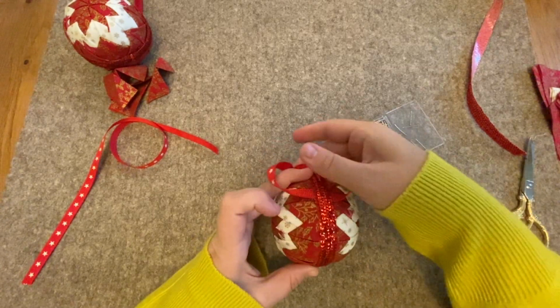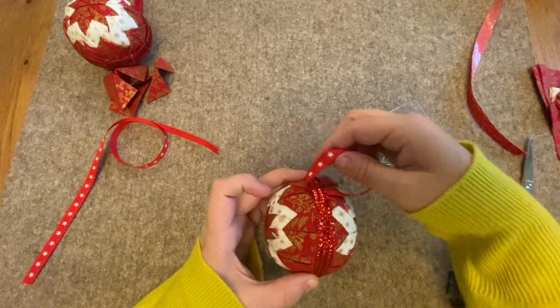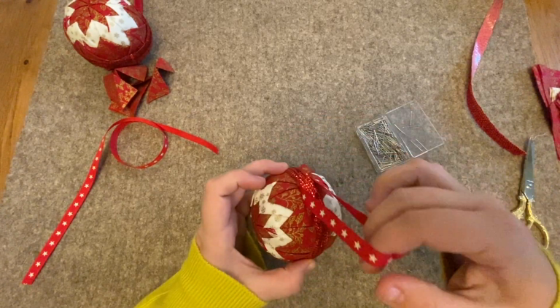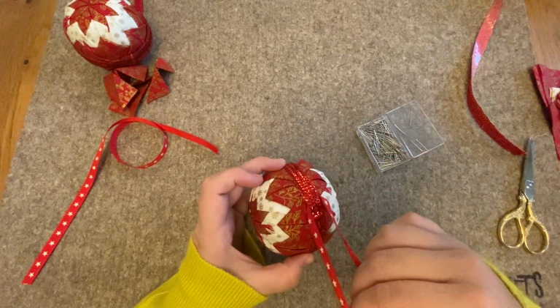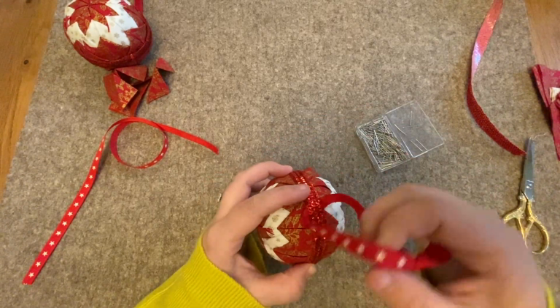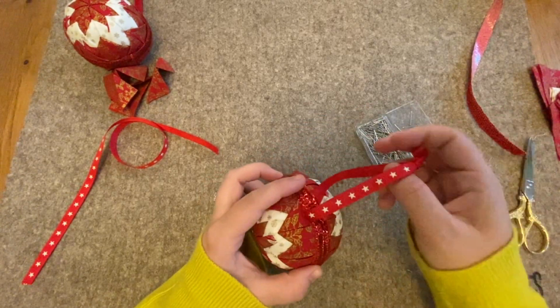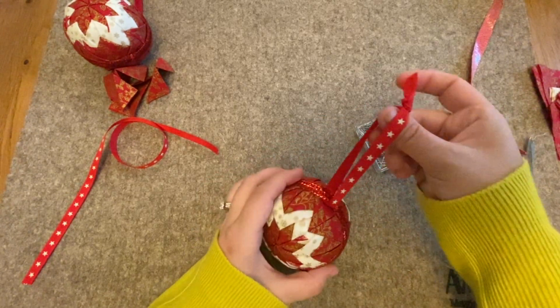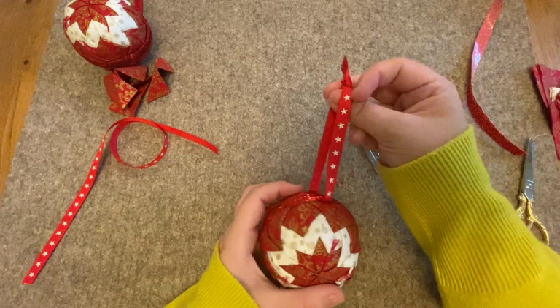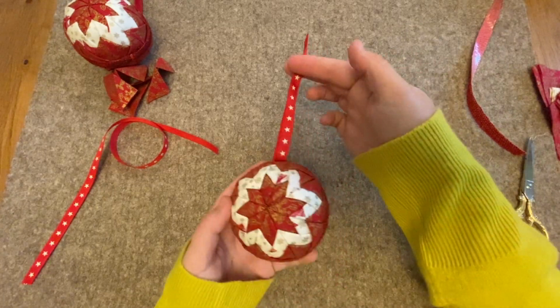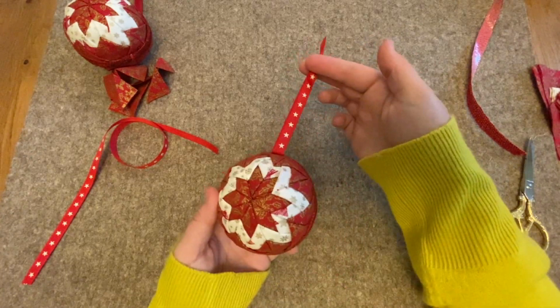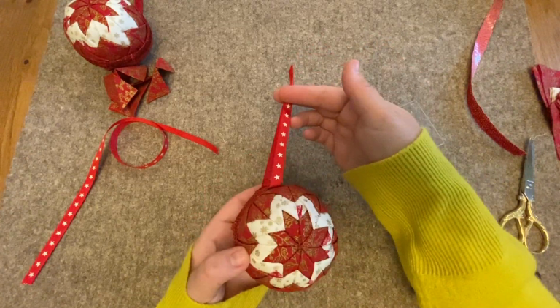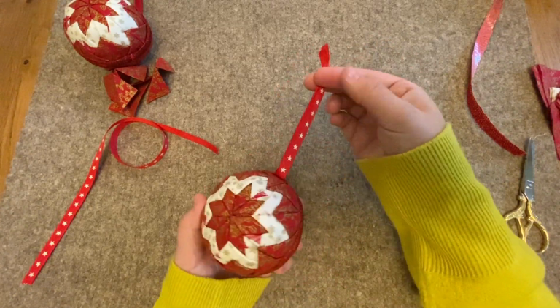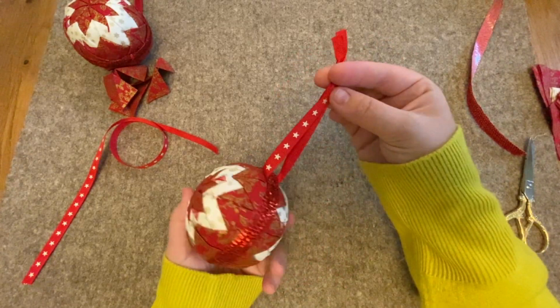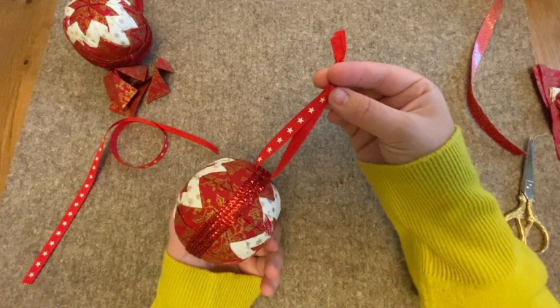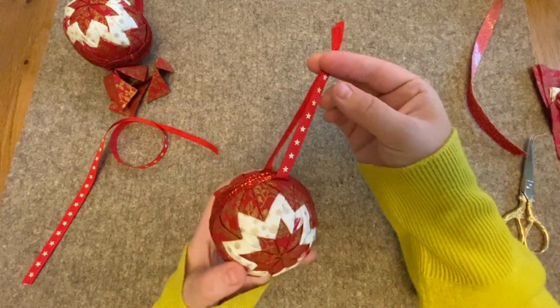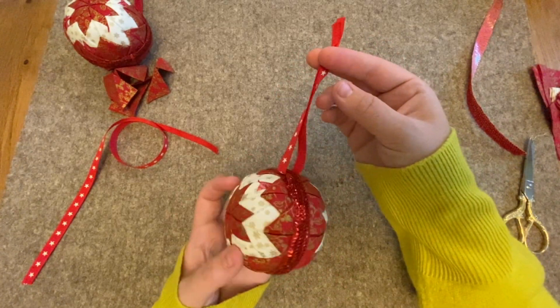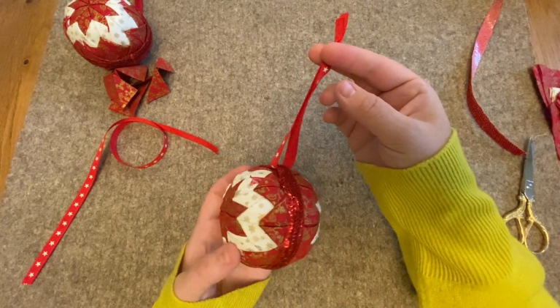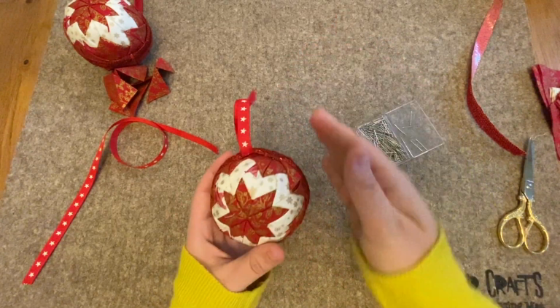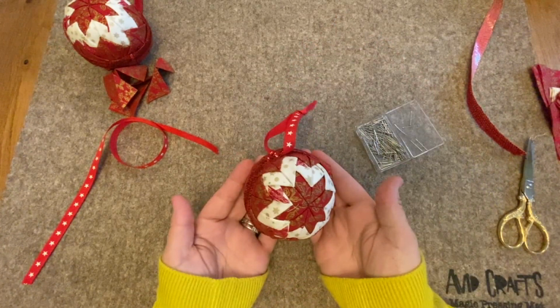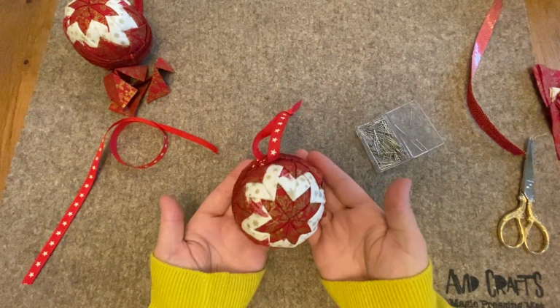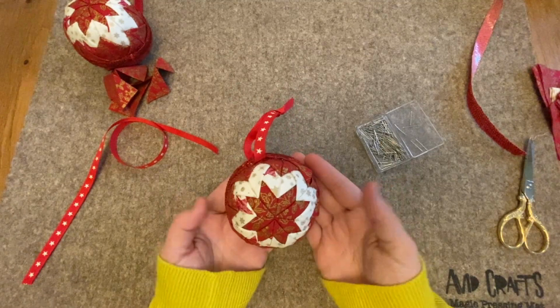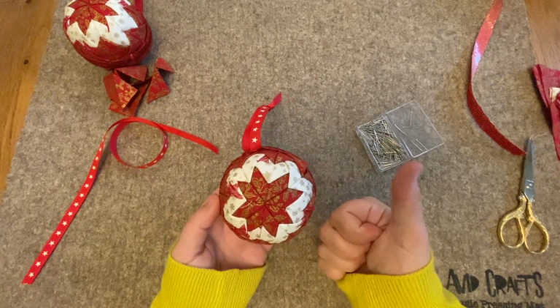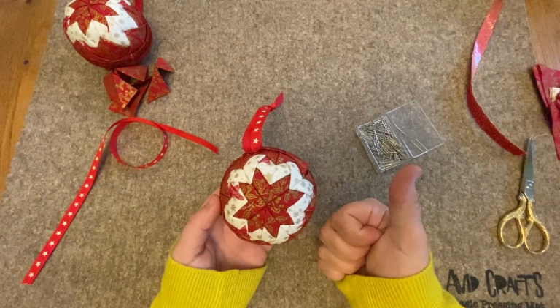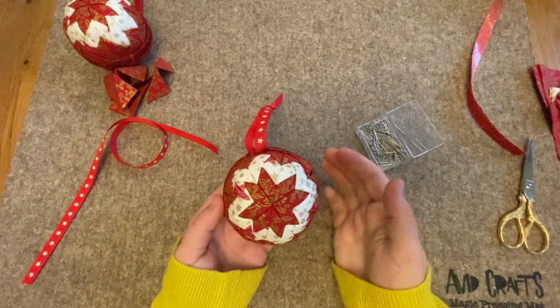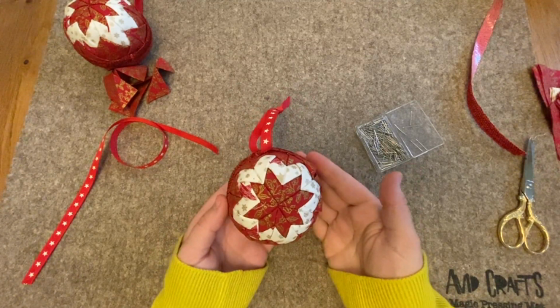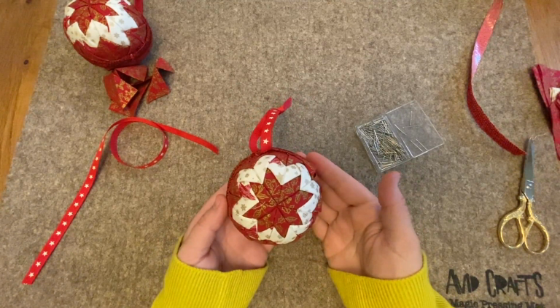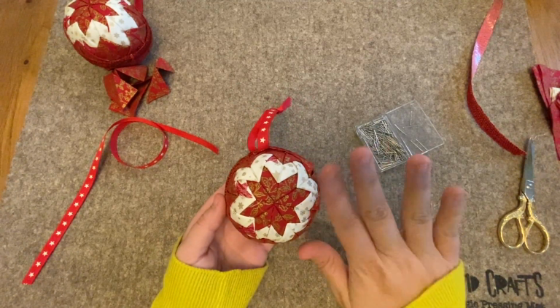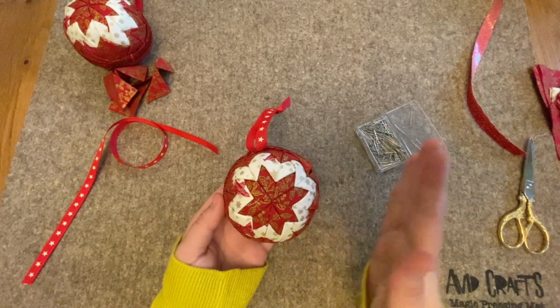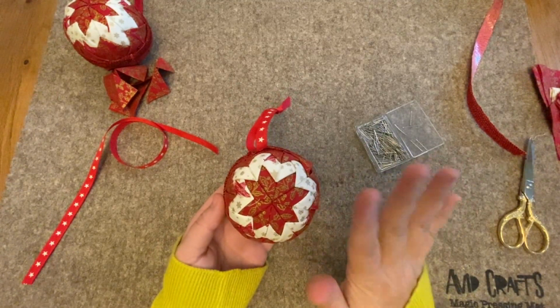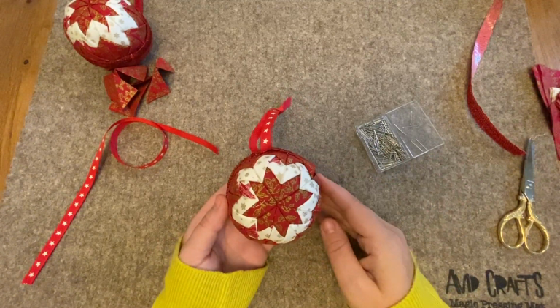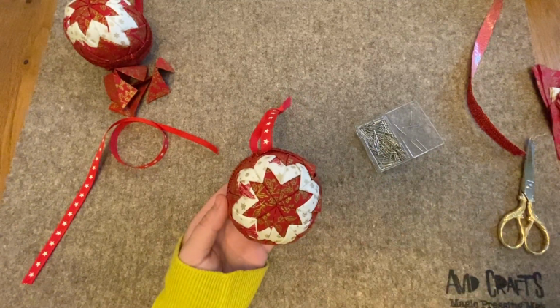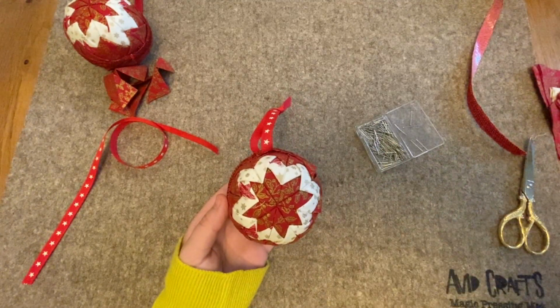There we go — there's your bauble all done. I think you'll agree it looks absolutely beautiful. Thank you so much for watching. Don't forget to subscribe, and if you want to see any more videos, click the links. Bye bye.